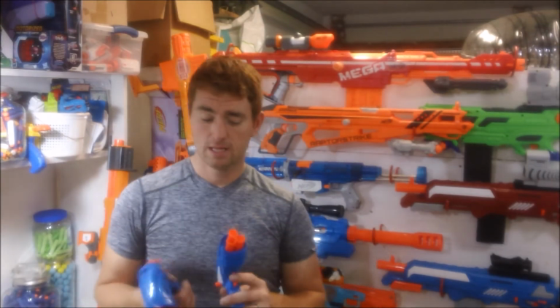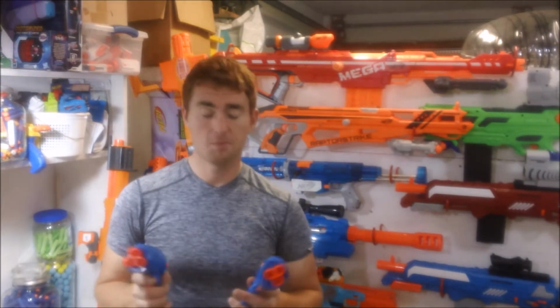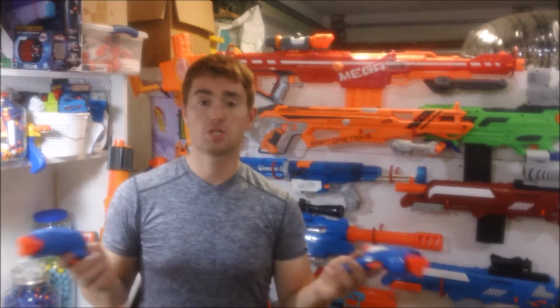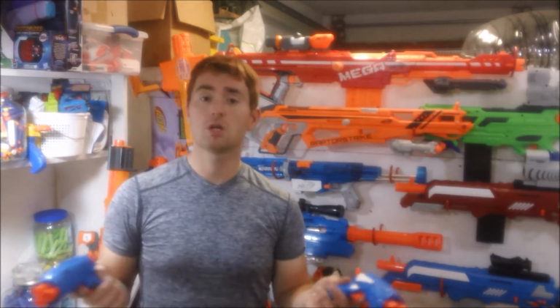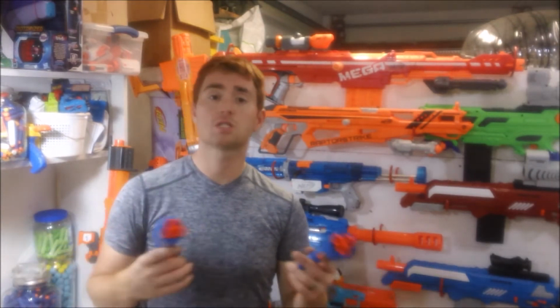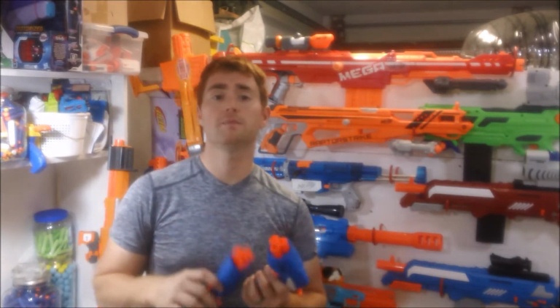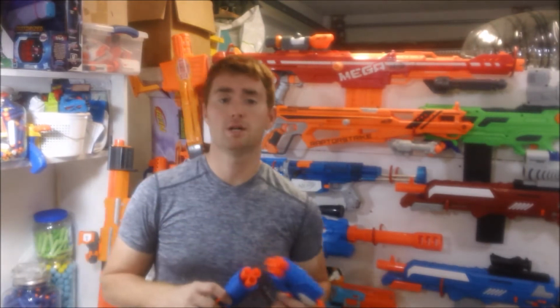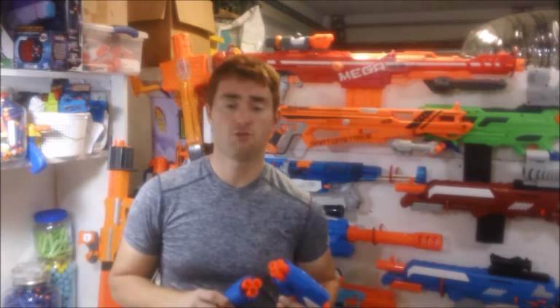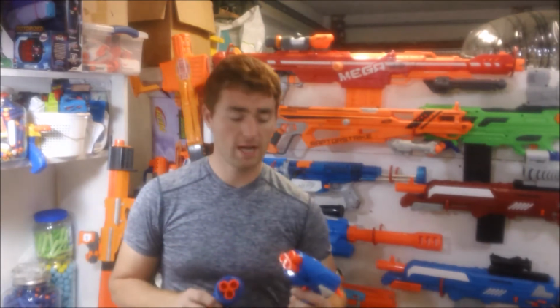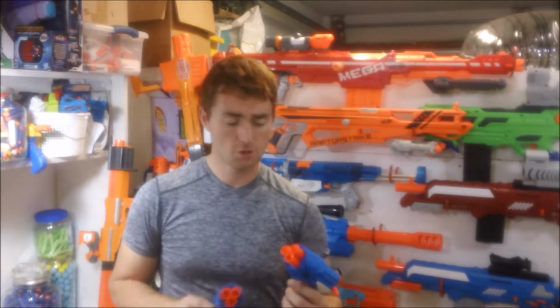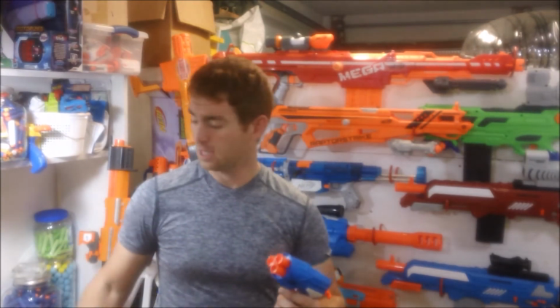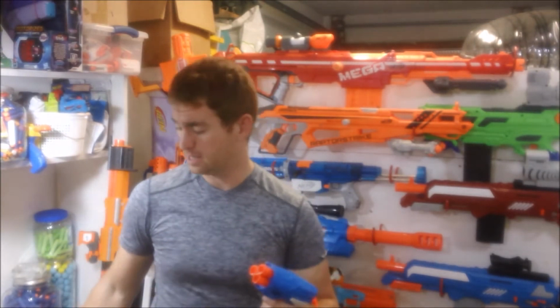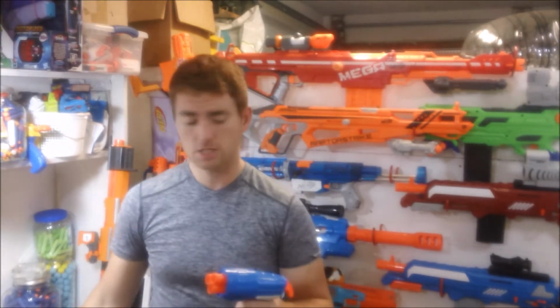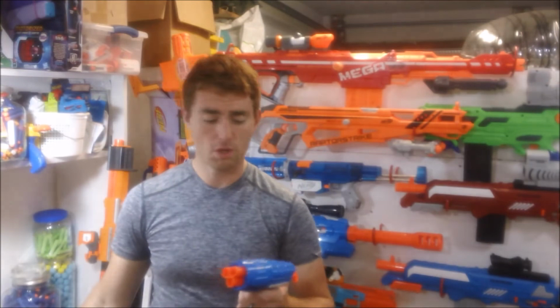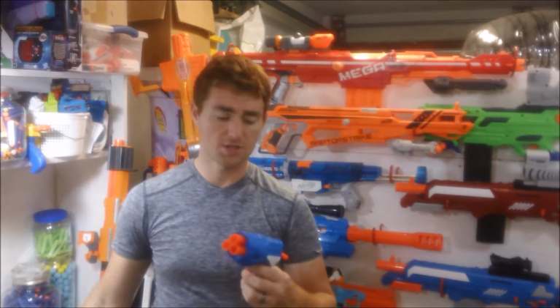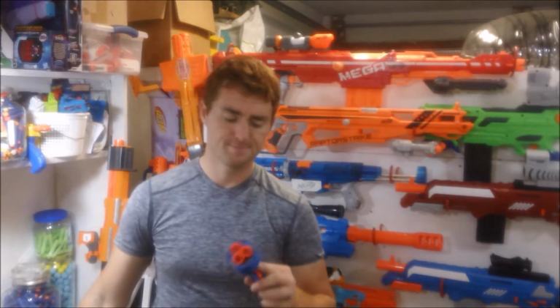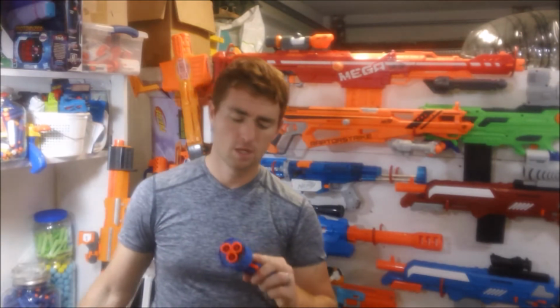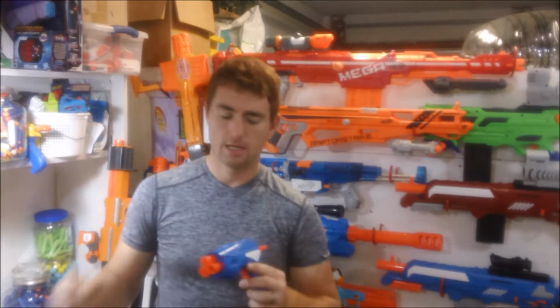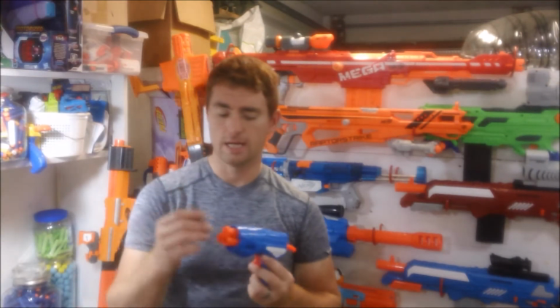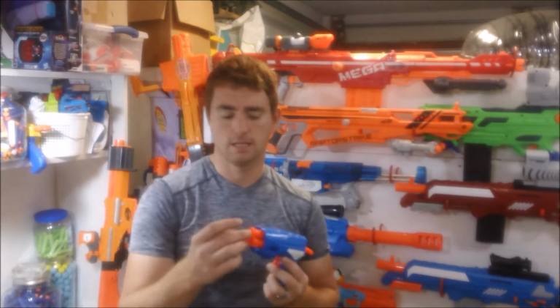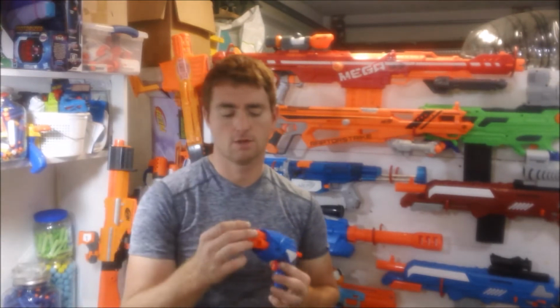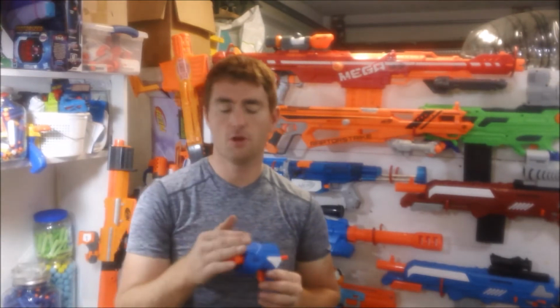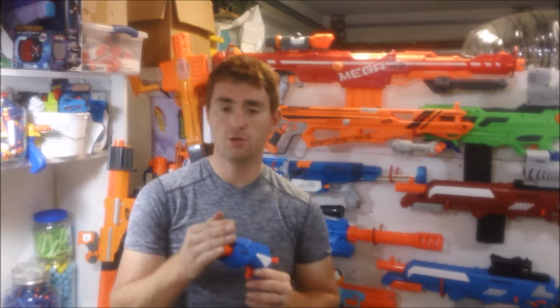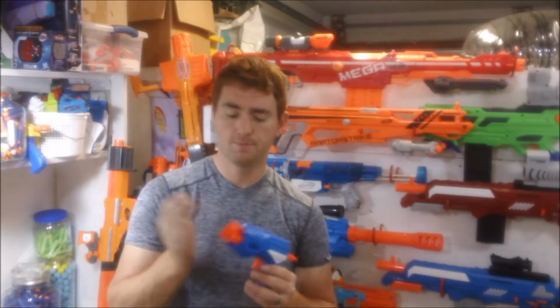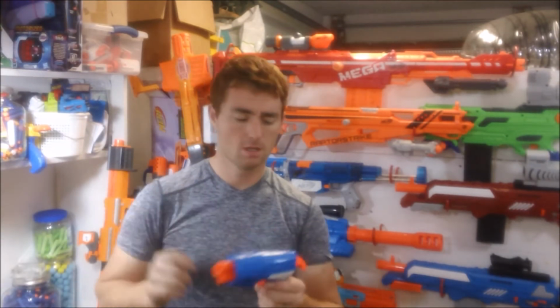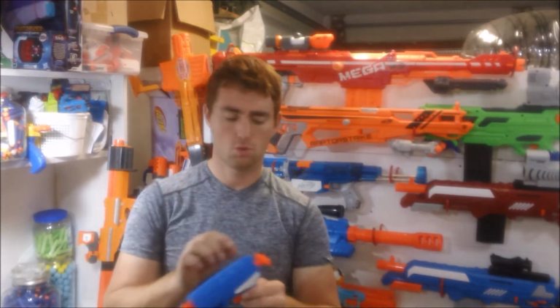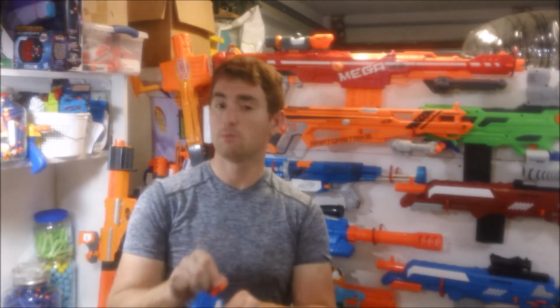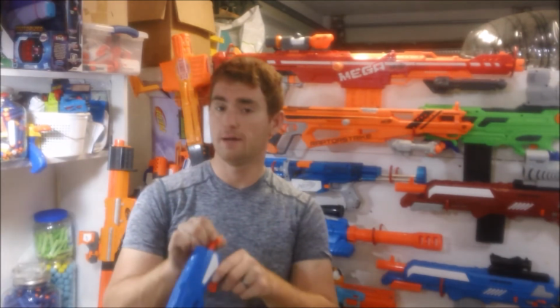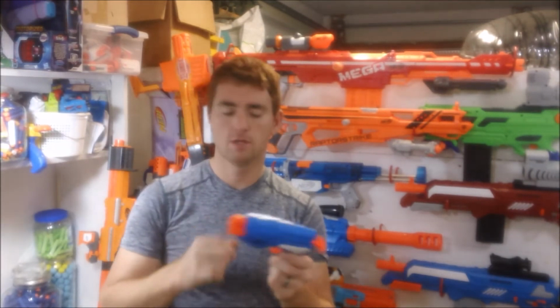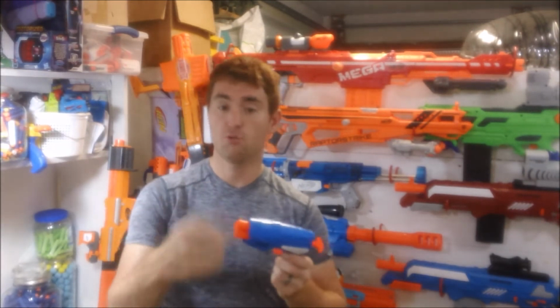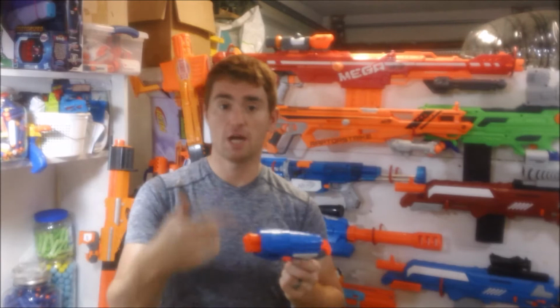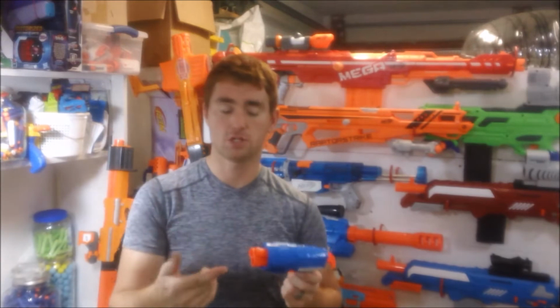They come with a long distance claim of a hundred foot range. And basically what are they? They are a front-loaded, rear-primed, three-shot pistol.